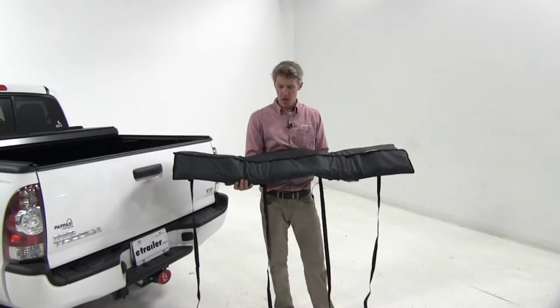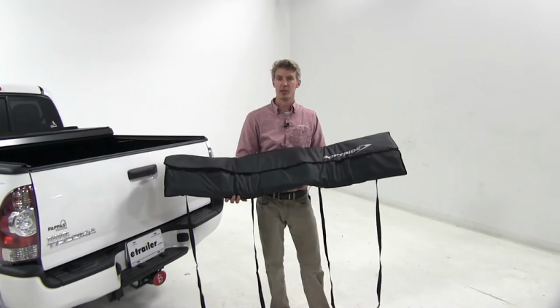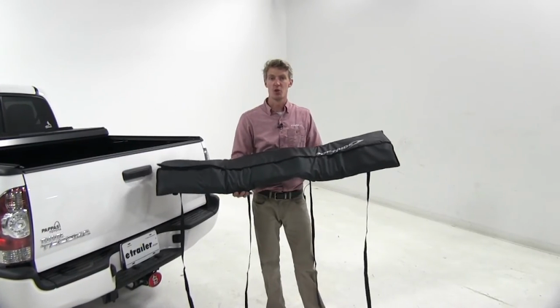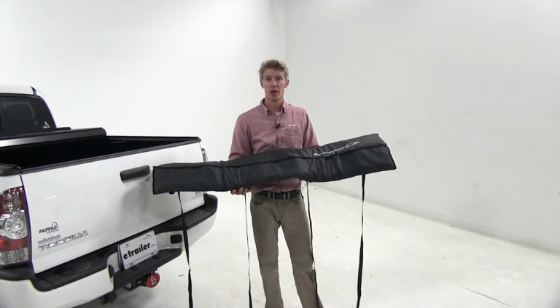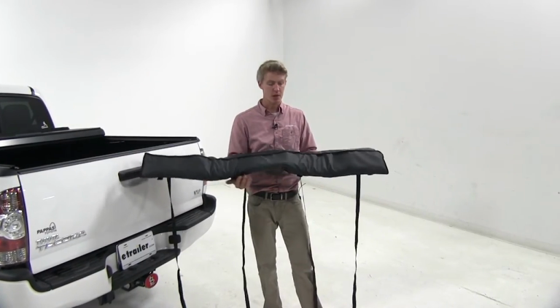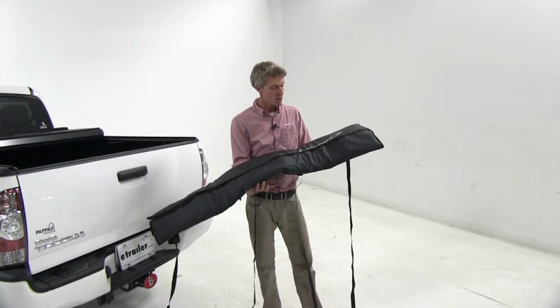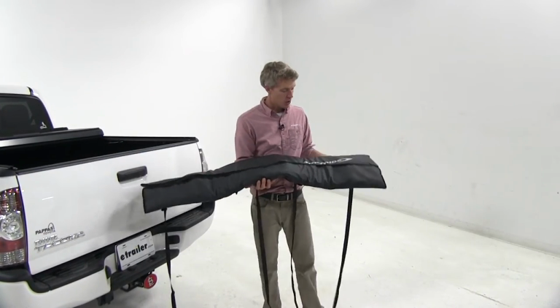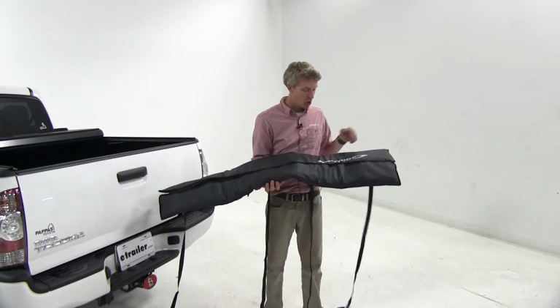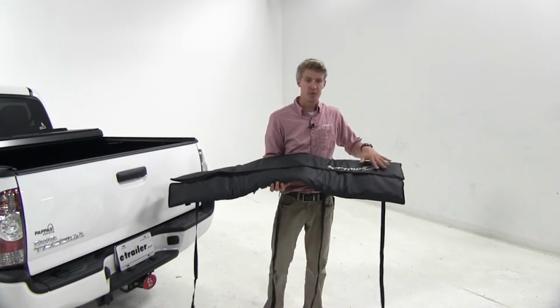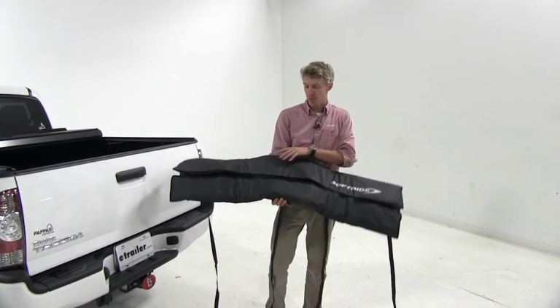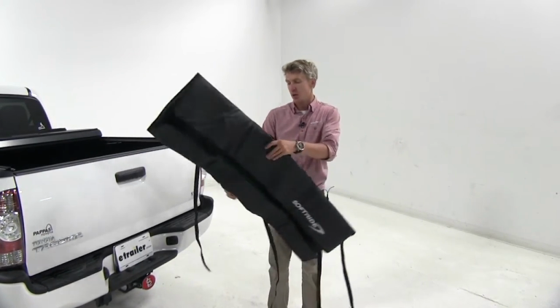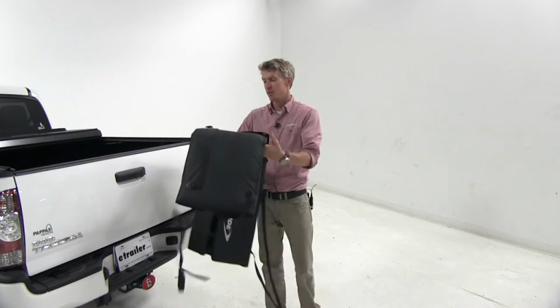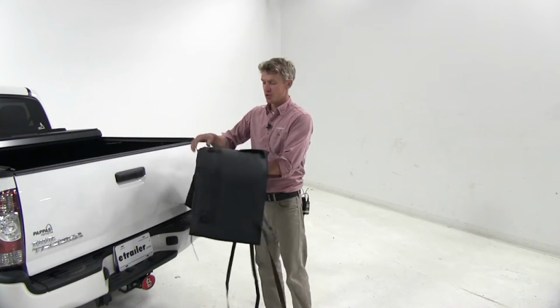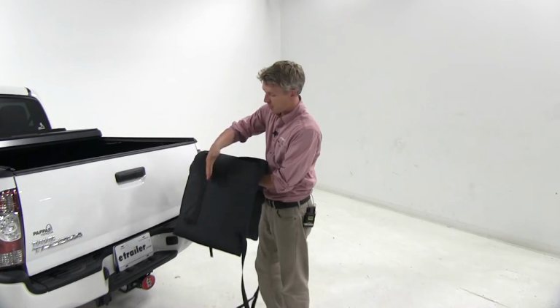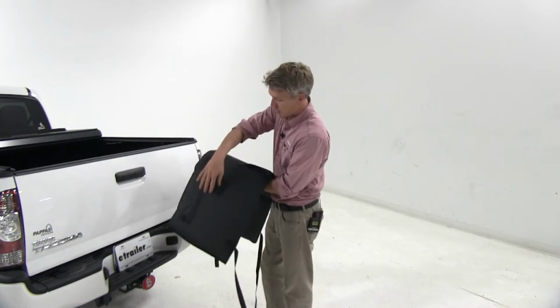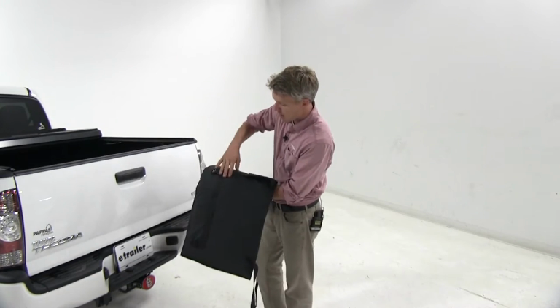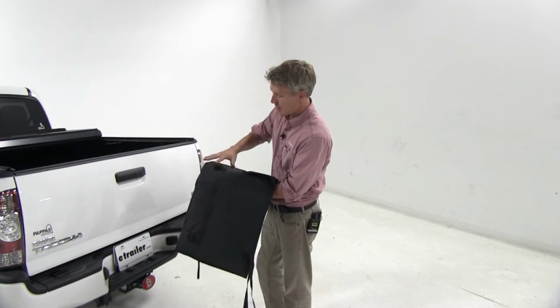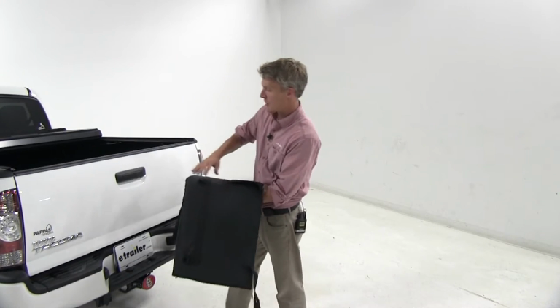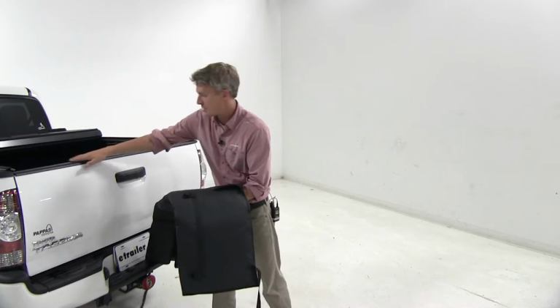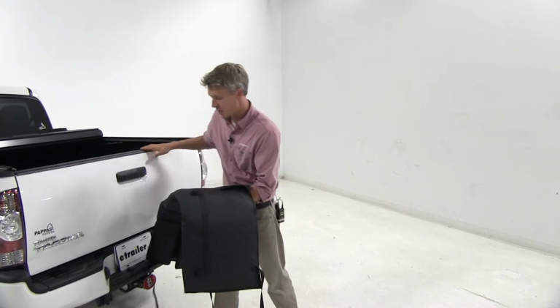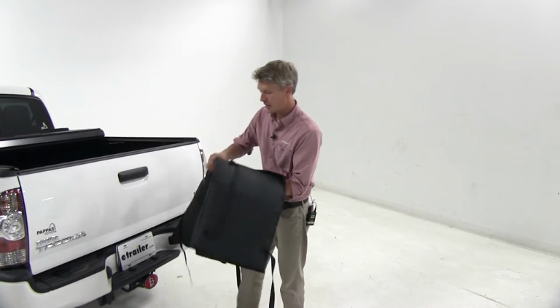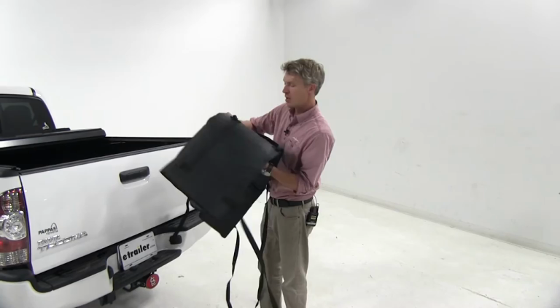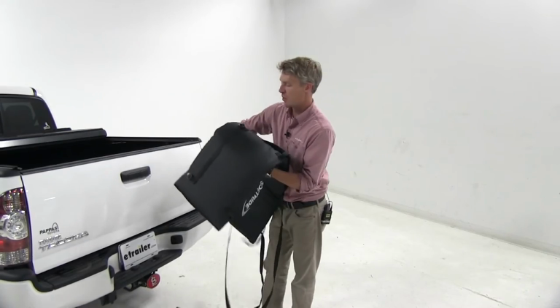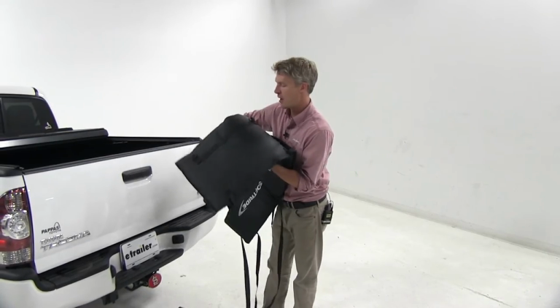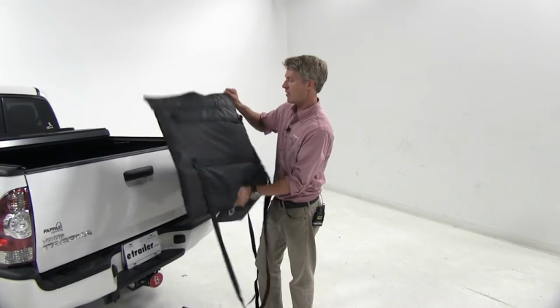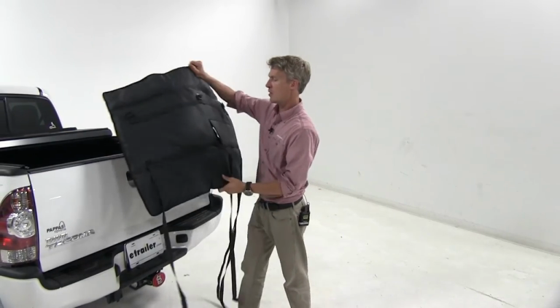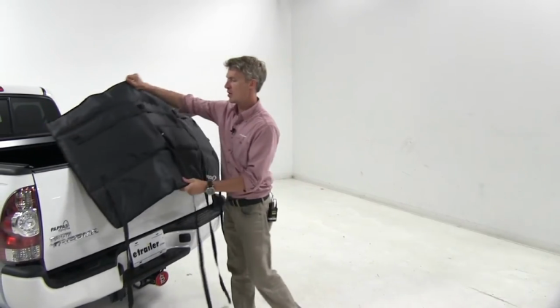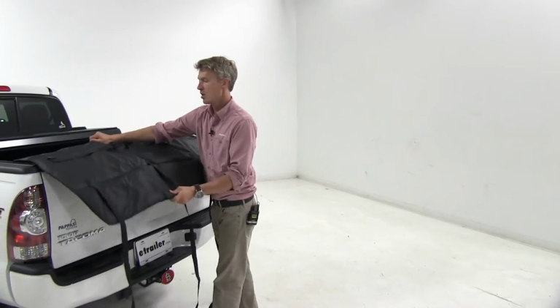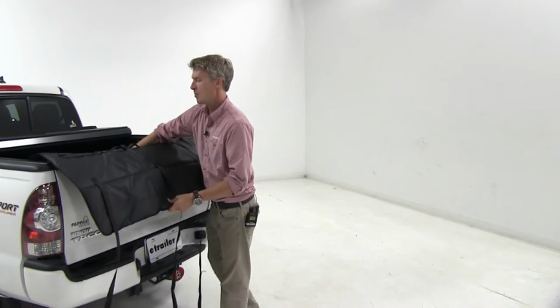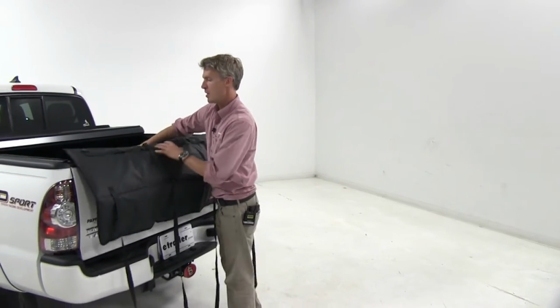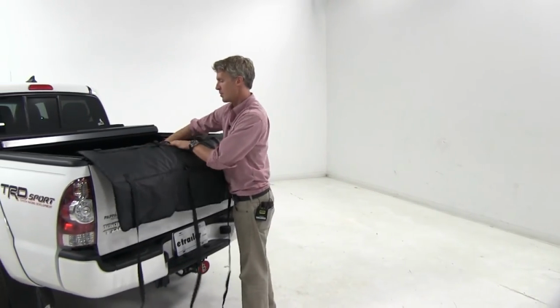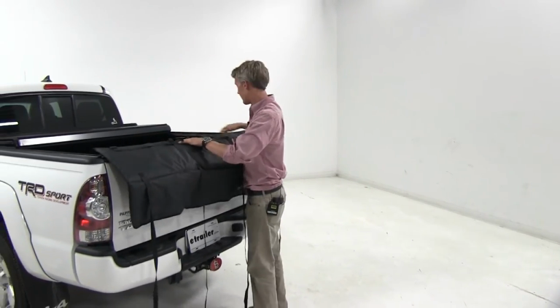Now that we've gone over some of the features, I'll go ahead and show you how to get it installed. Our SoftRide logo is going to face out. Let's go ahead and find our cinch strap lining, which is going to be right here — this is what's going to sit on top of our tailgate. So let's go ahead and fold that out and place it on, just like that.